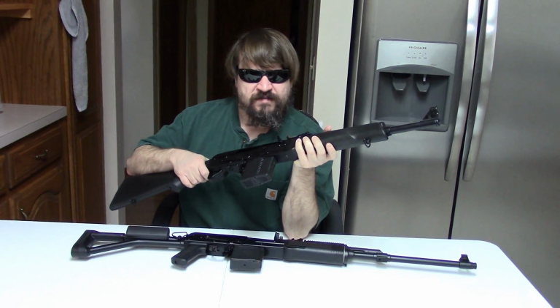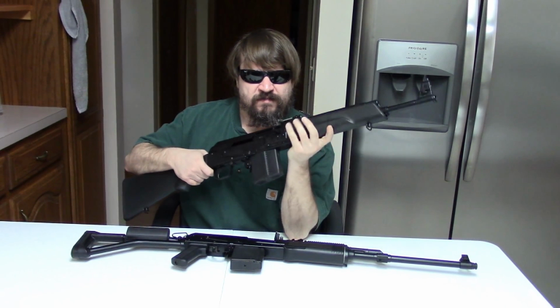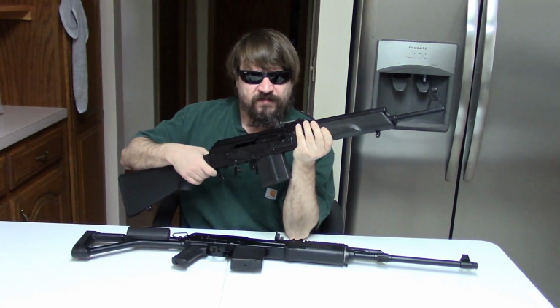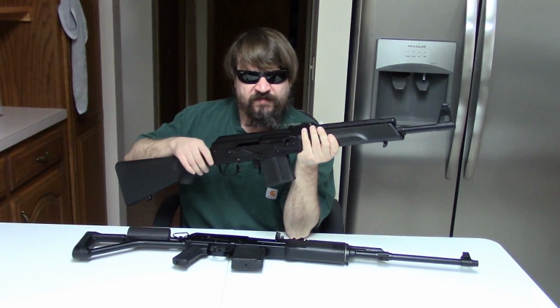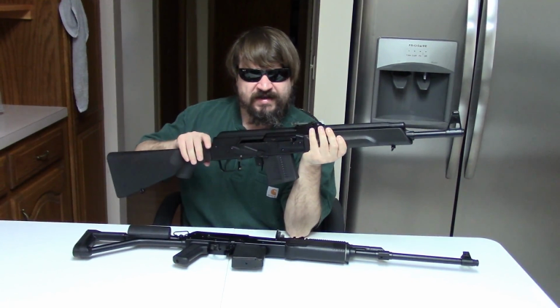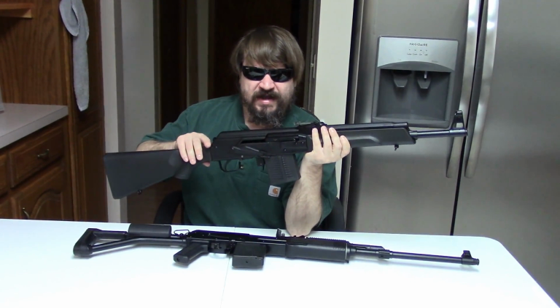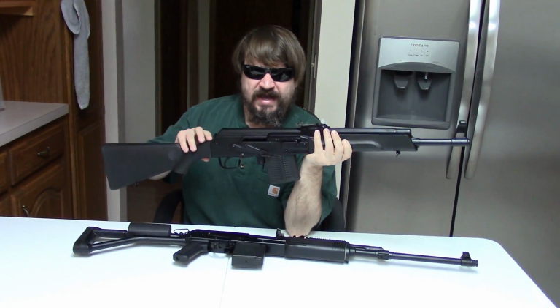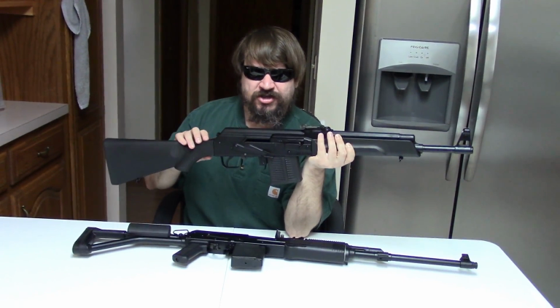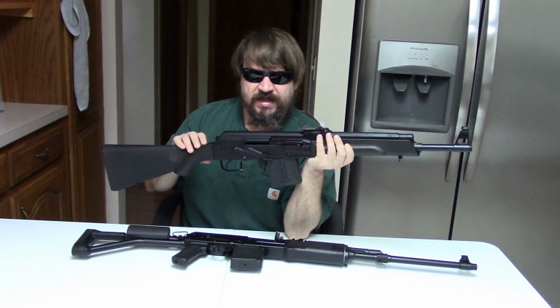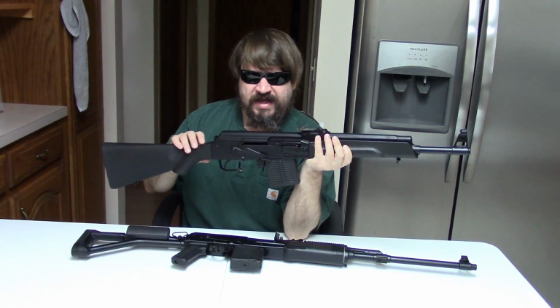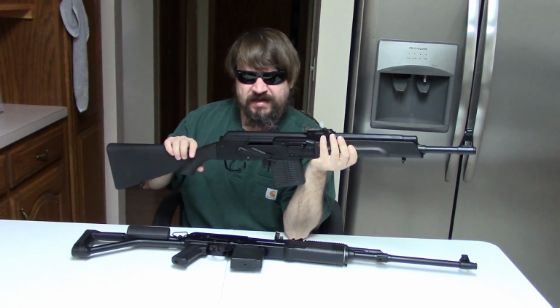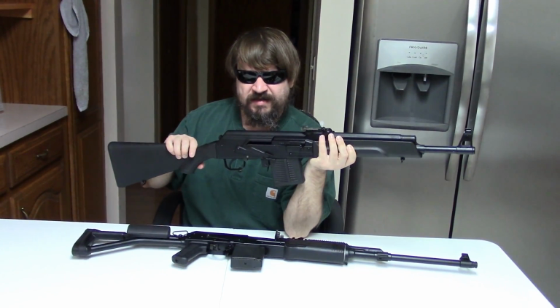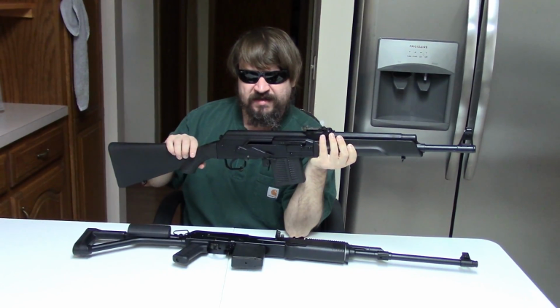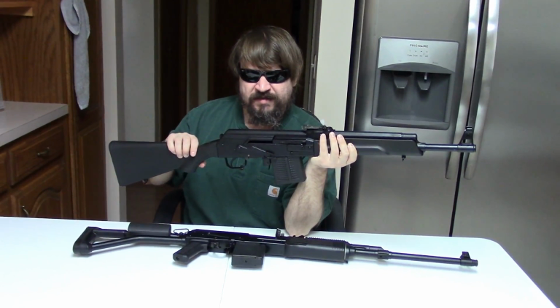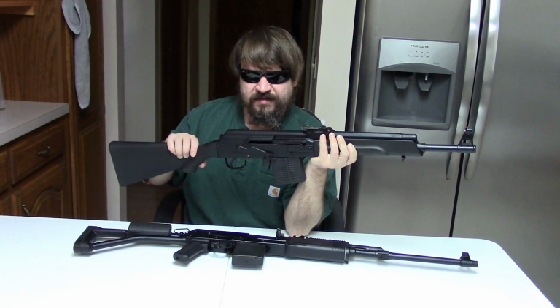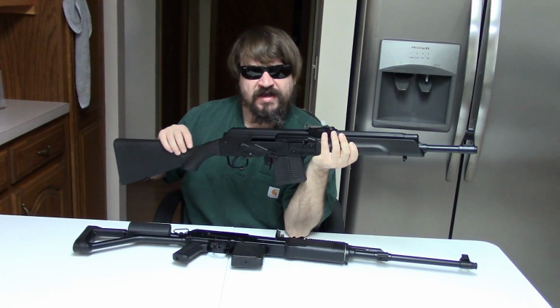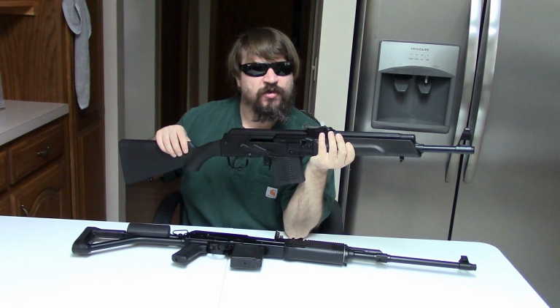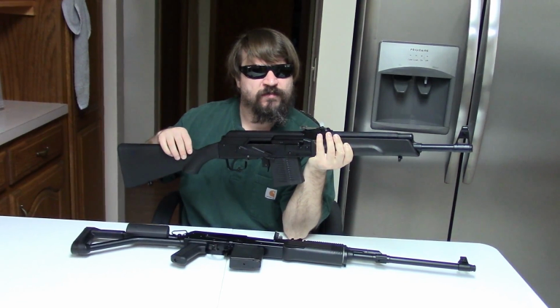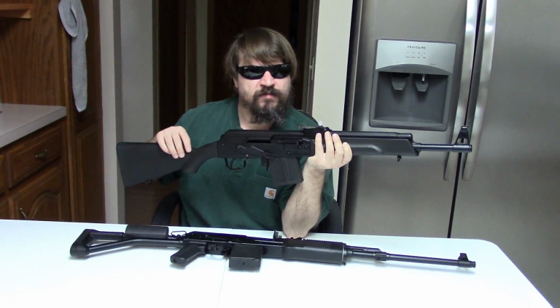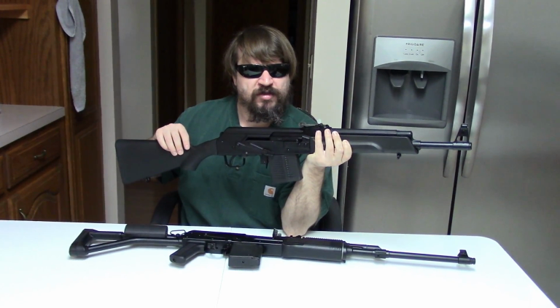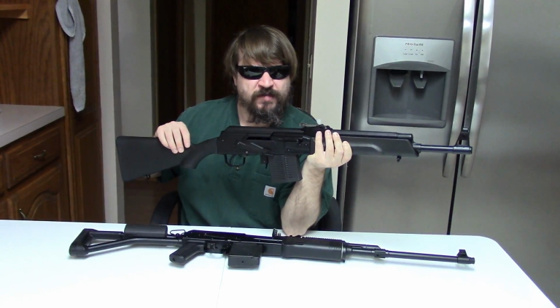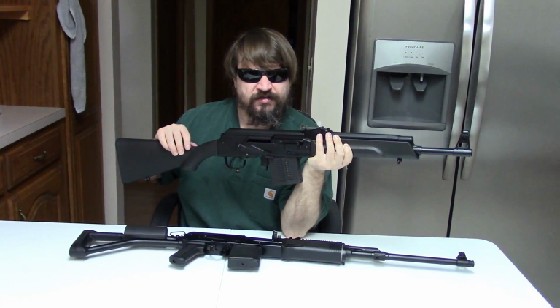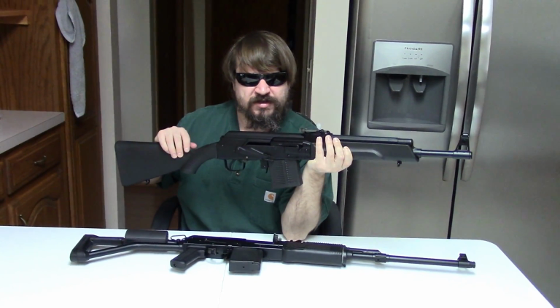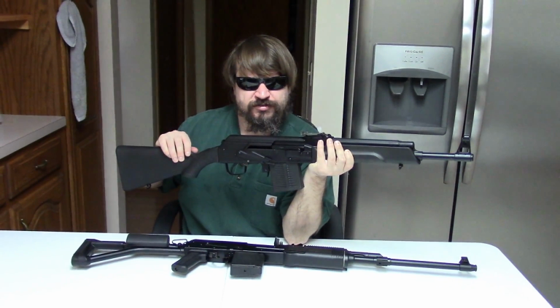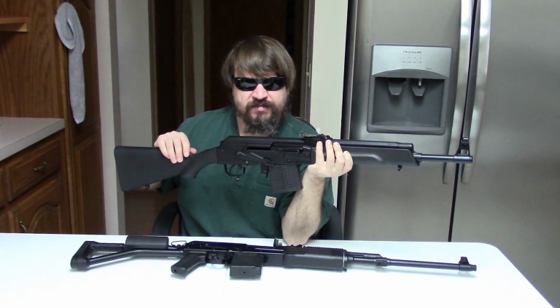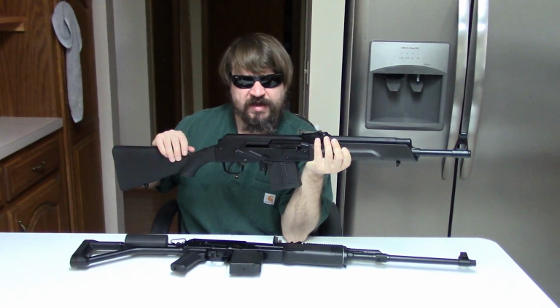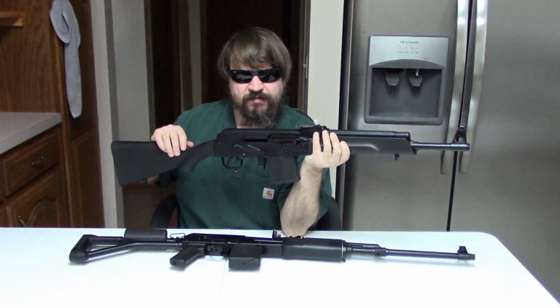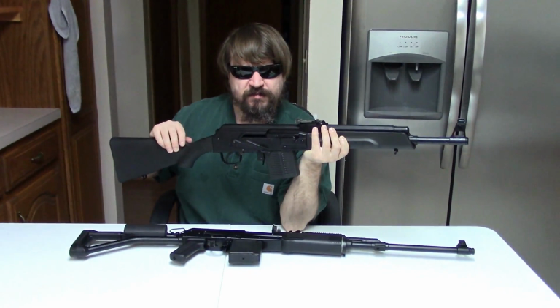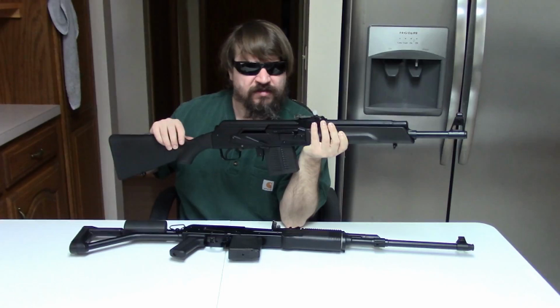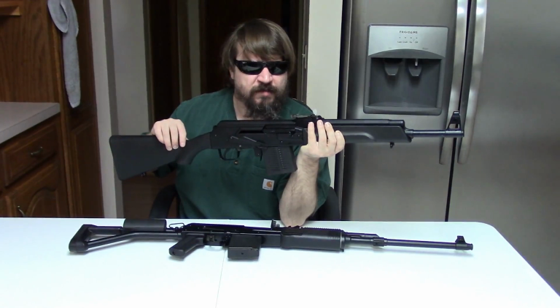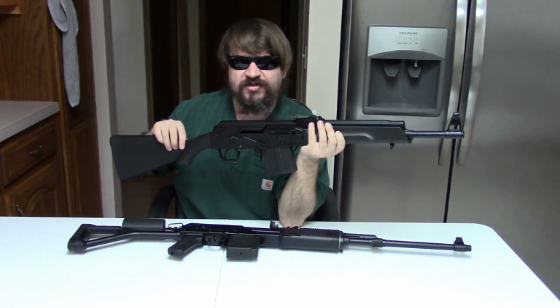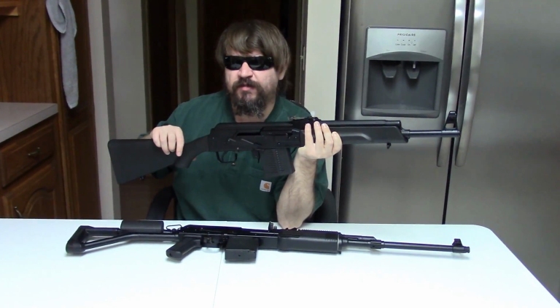But fun fact — I actually like the Saiga more. Let's go back to the range, try some different ammo, and I'll come back and explain why.